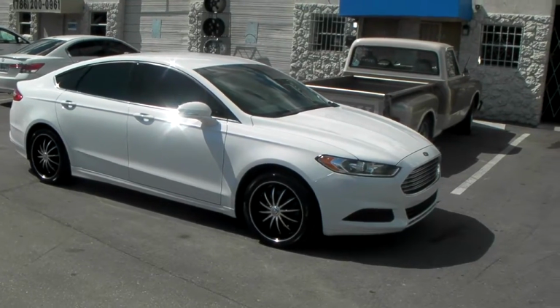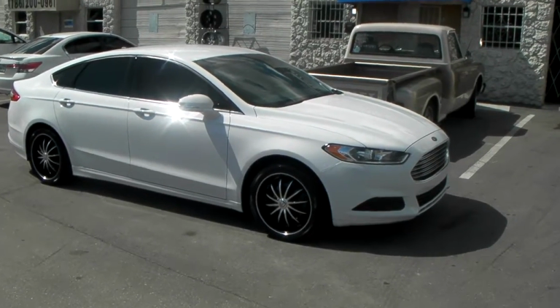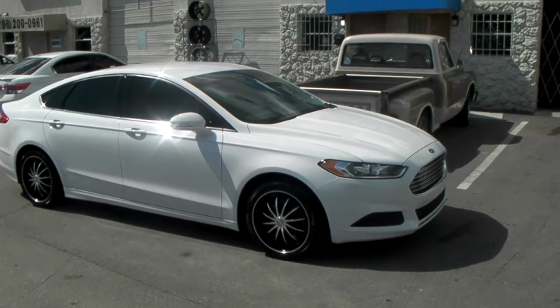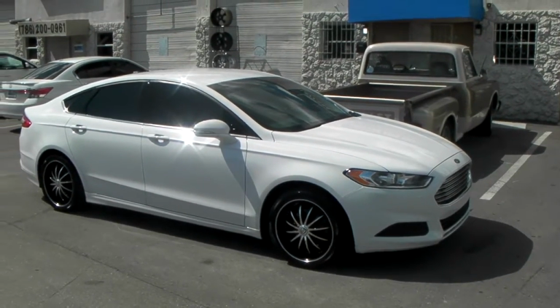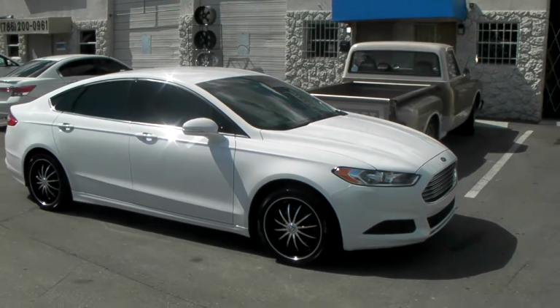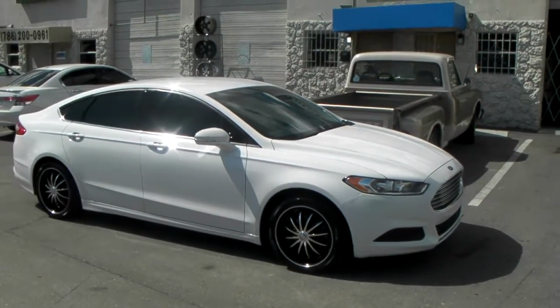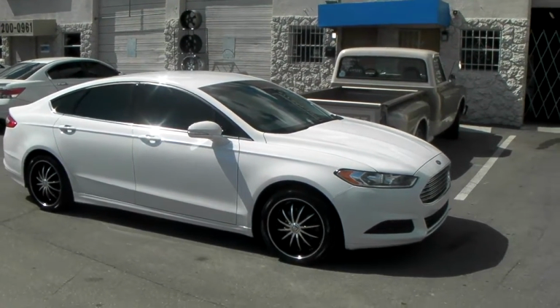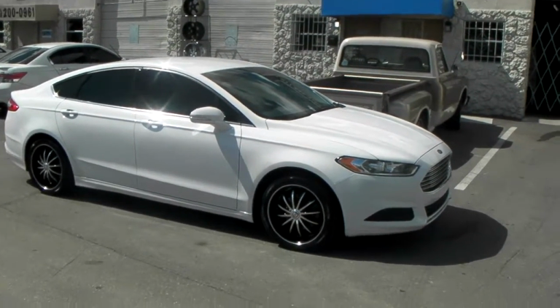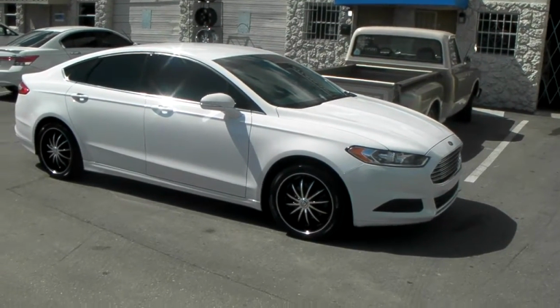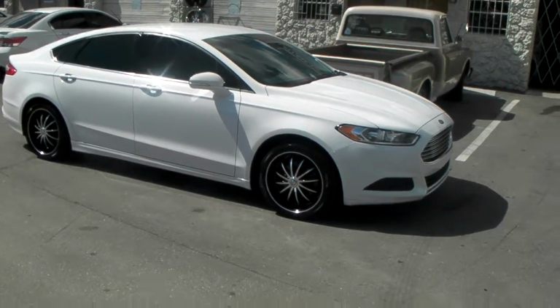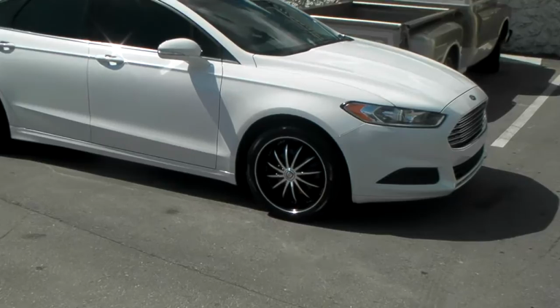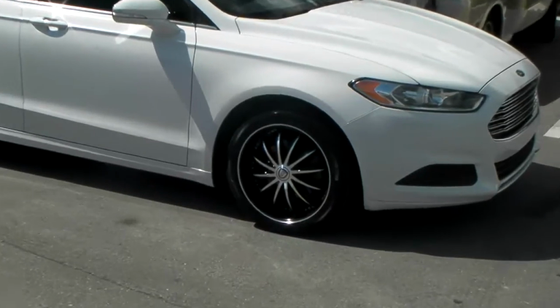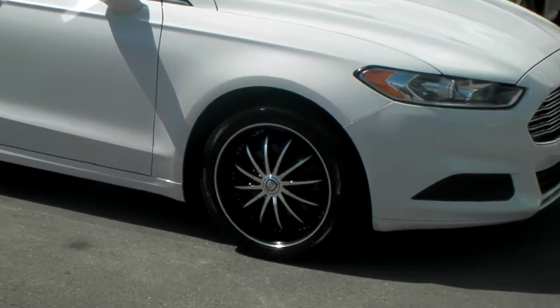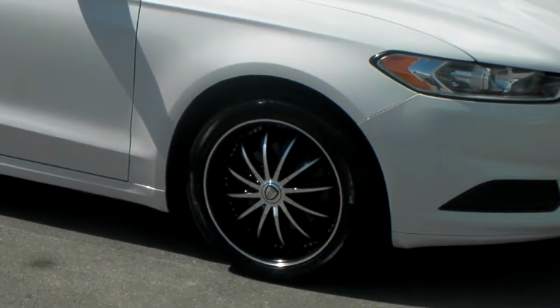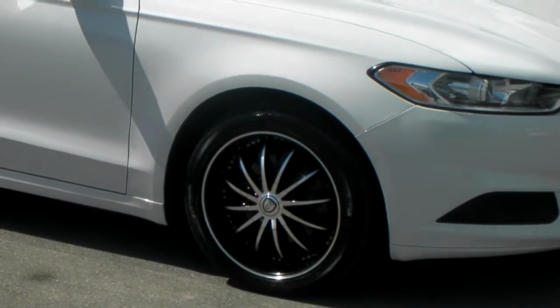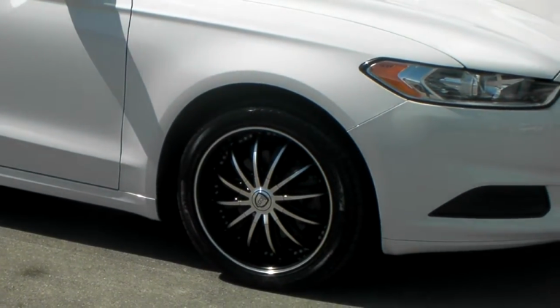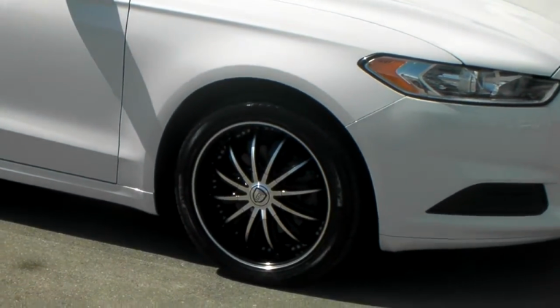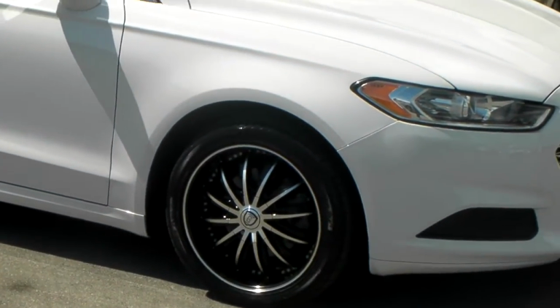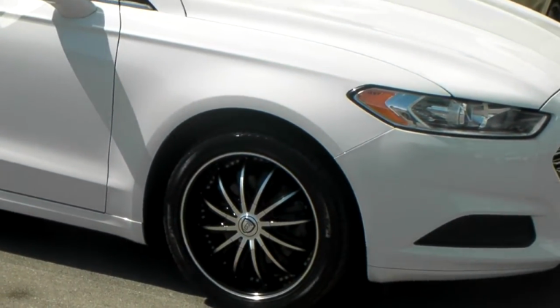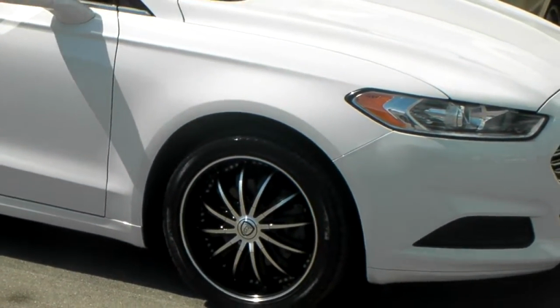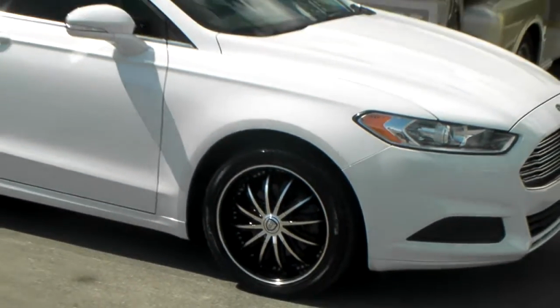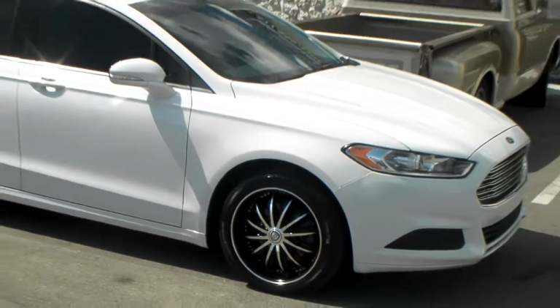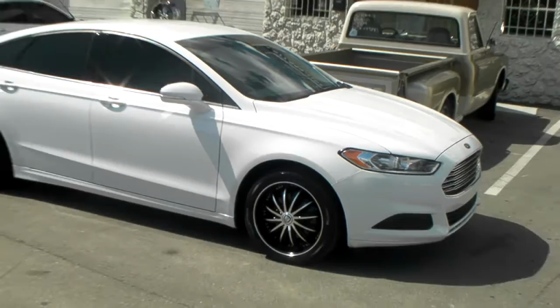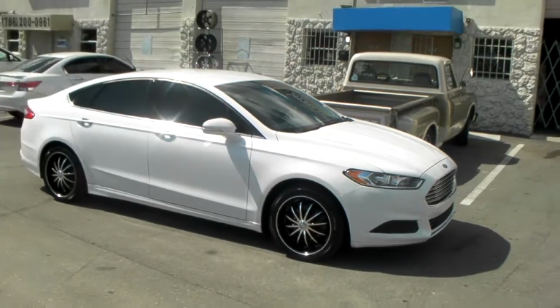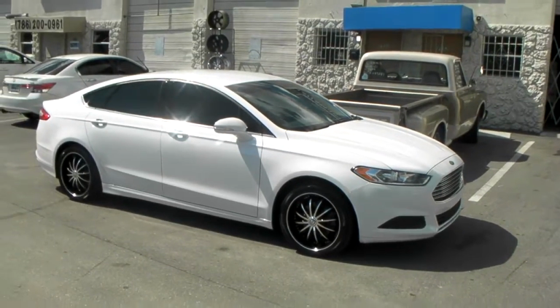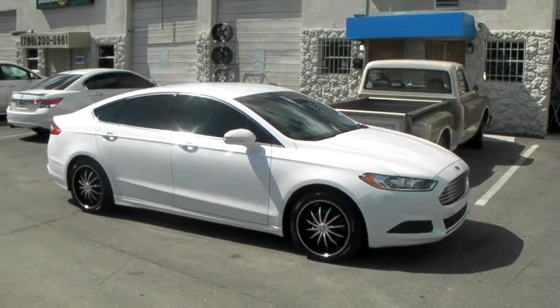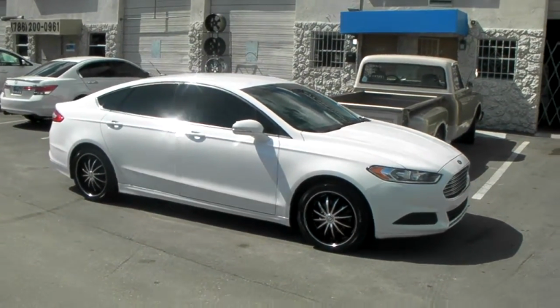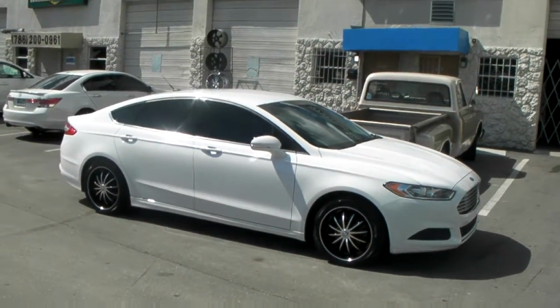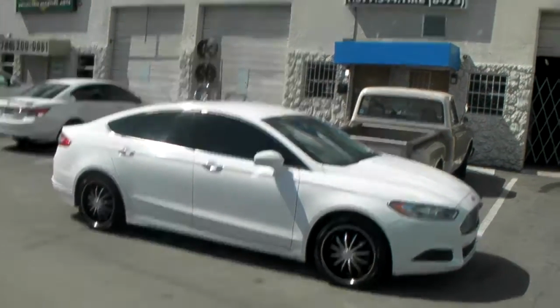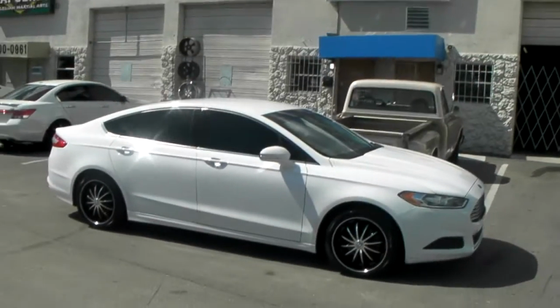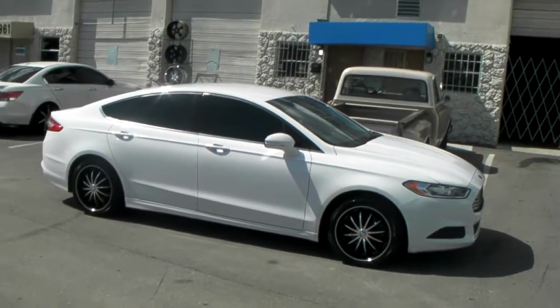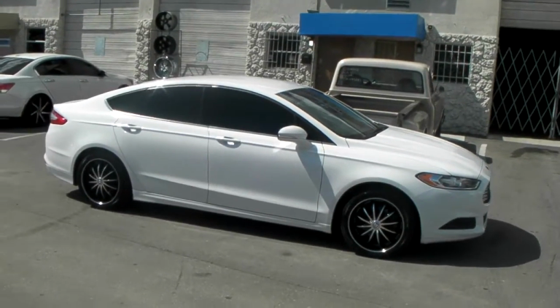Right now we're looking at a 2014 Ford Fusion with the Borghini V19's, 18-inch, with a 235/40/18. The customer wanted to shrink the wheel down, so that's why there's such a gap in the wheel well.